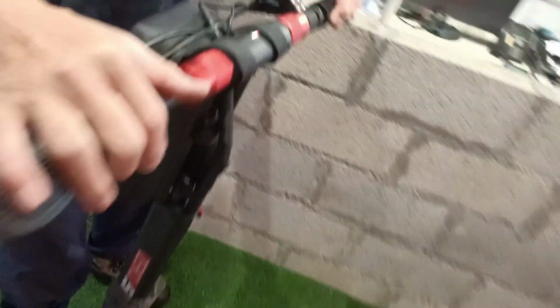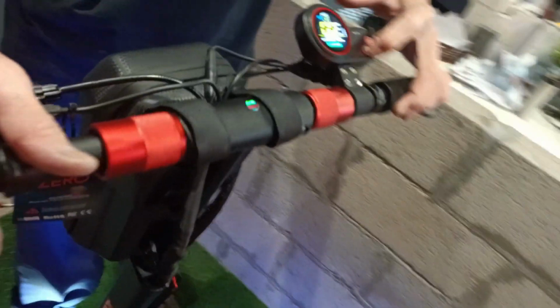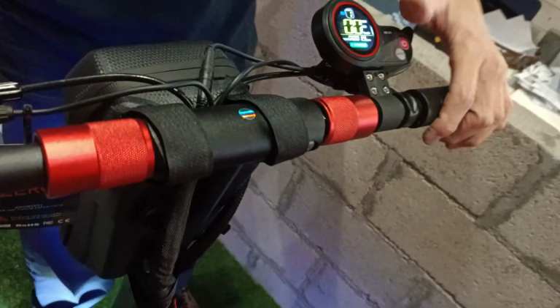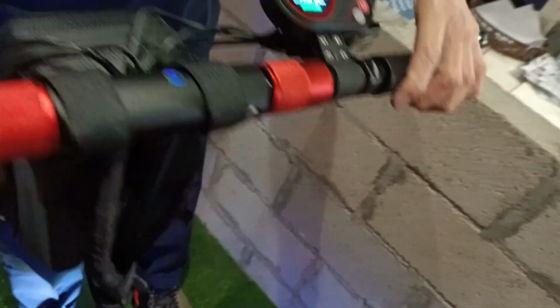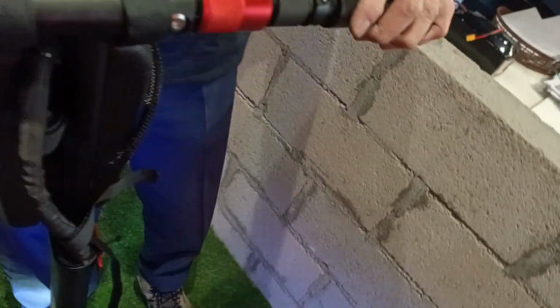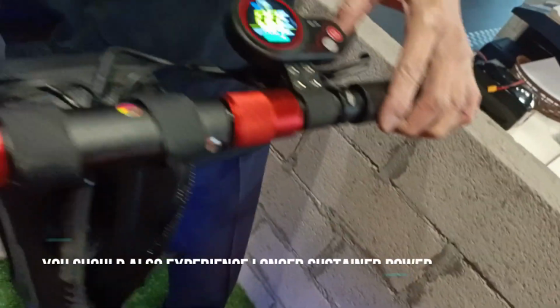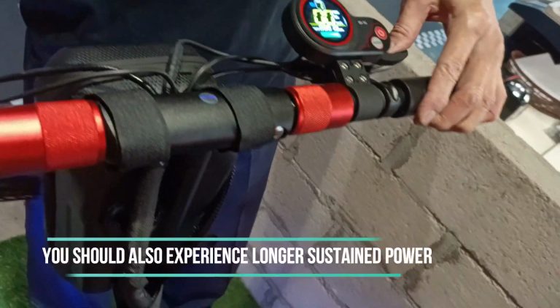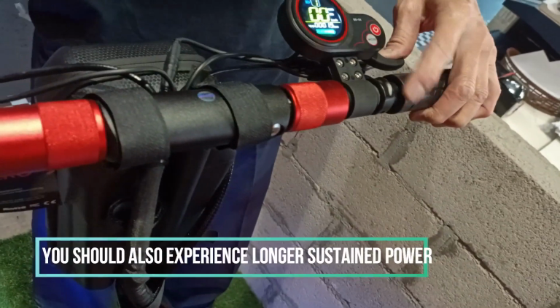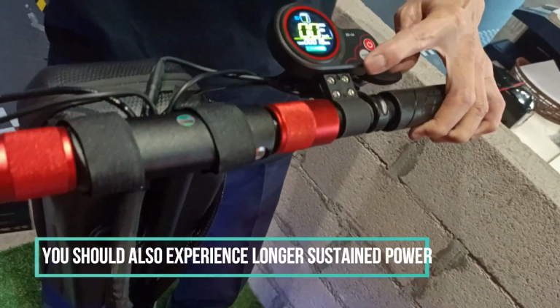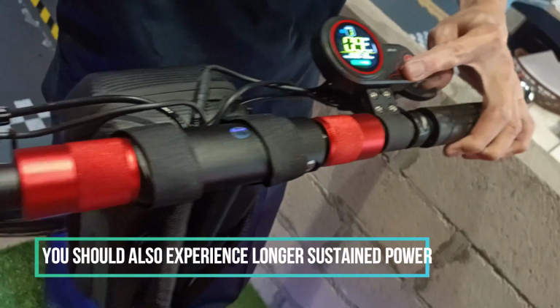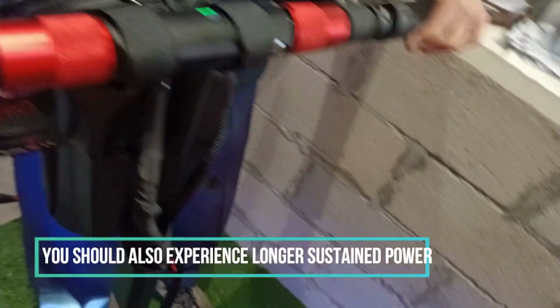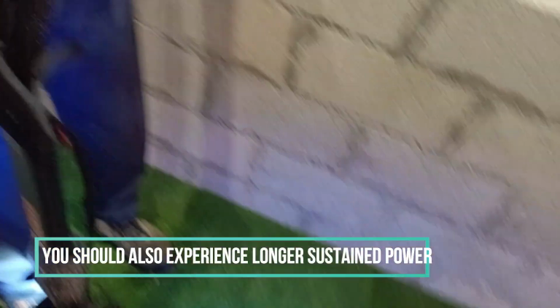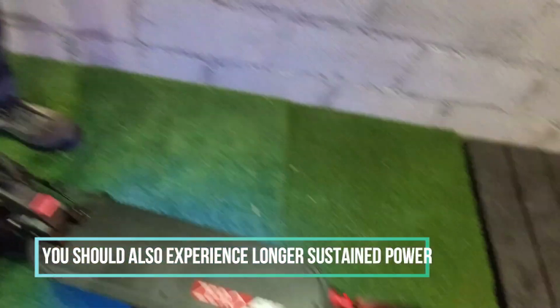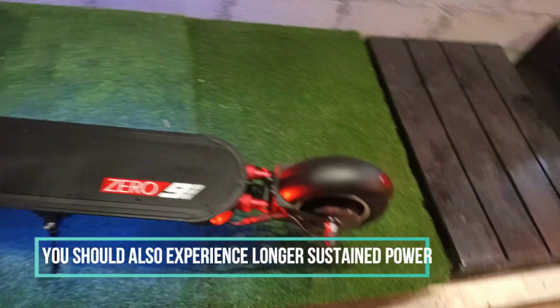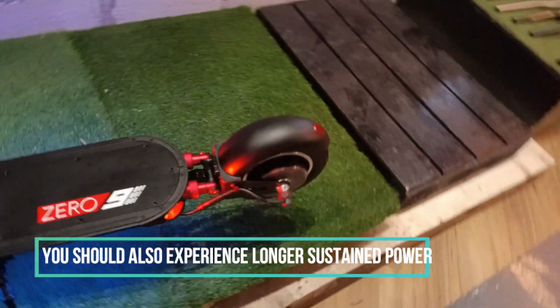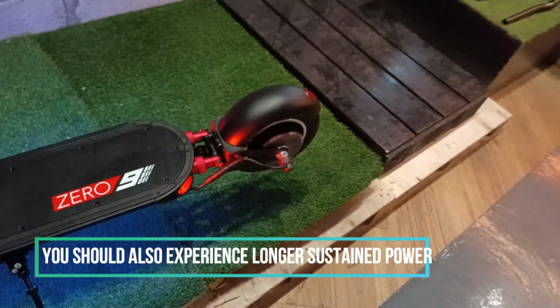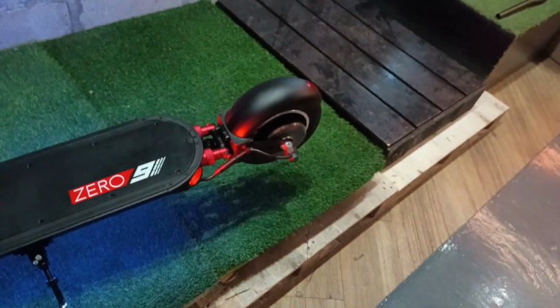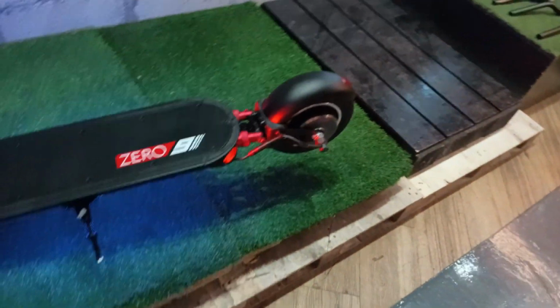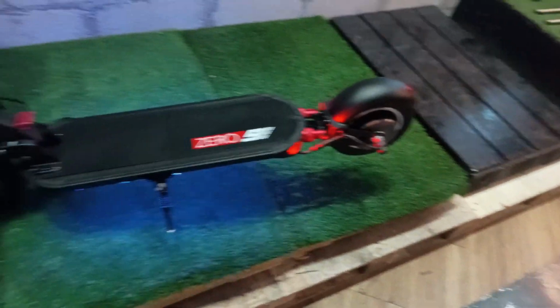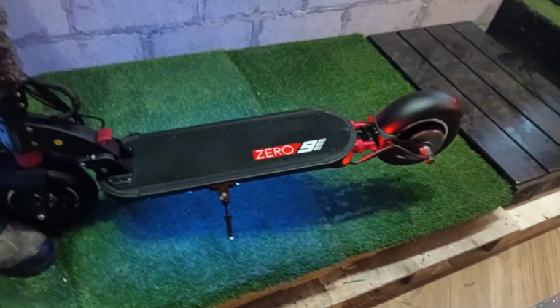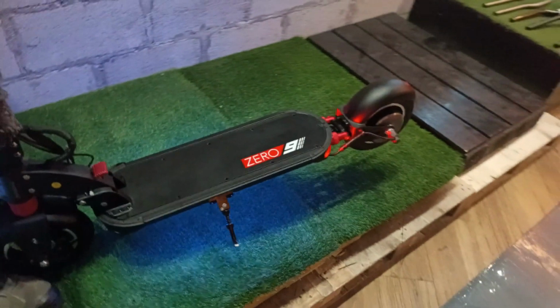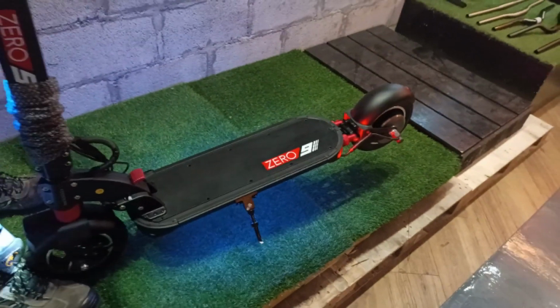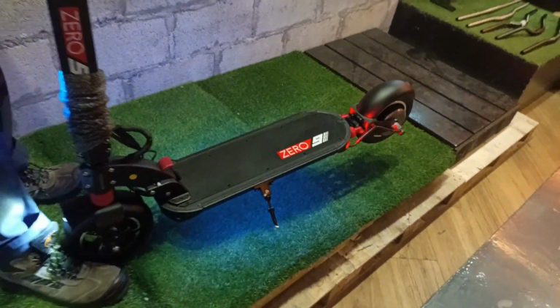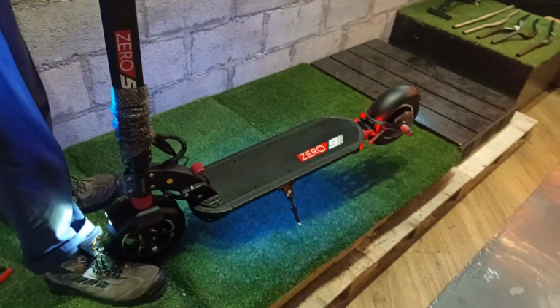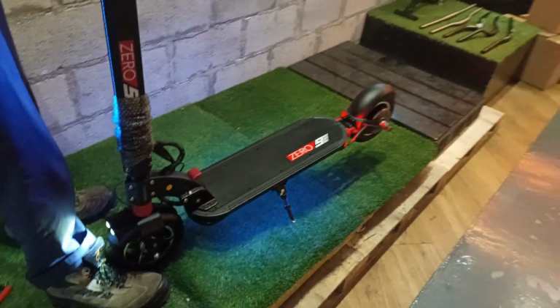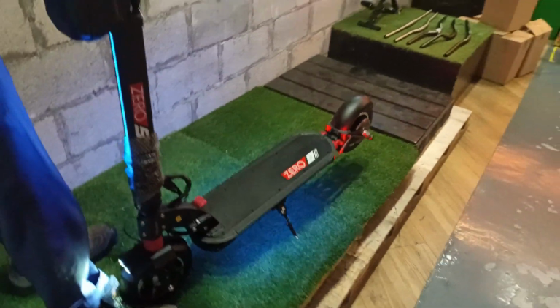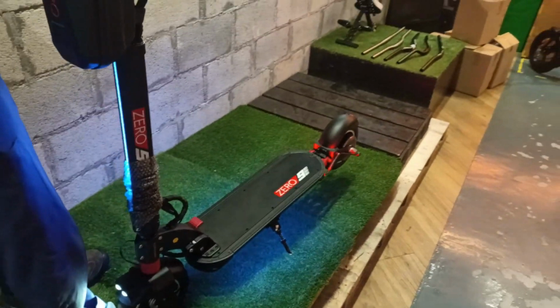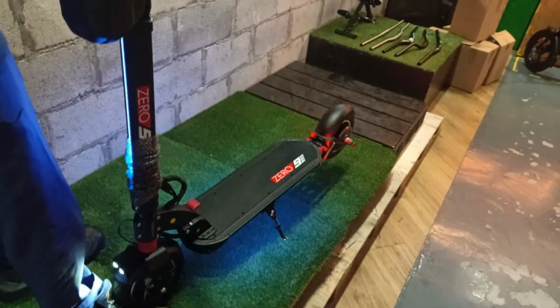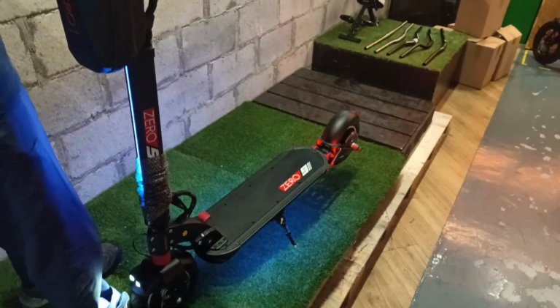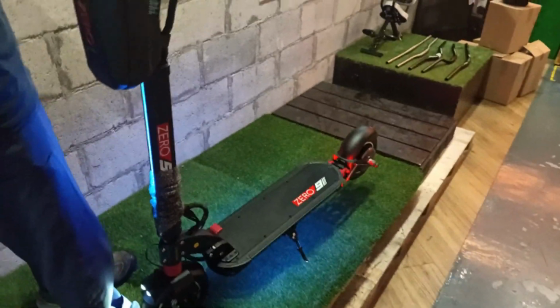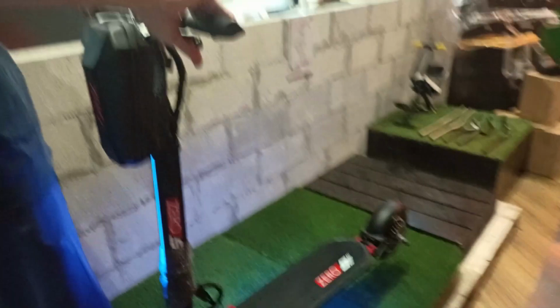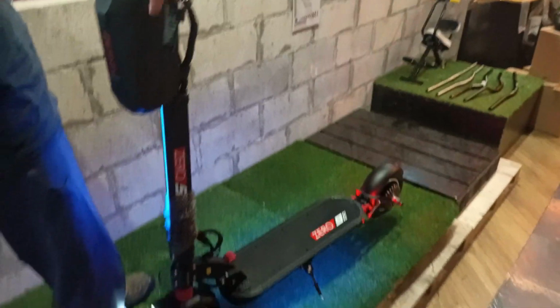So let's switch it on. The scooter now is running on both internal and external battery. Thank you for watching, remember to subscribe.